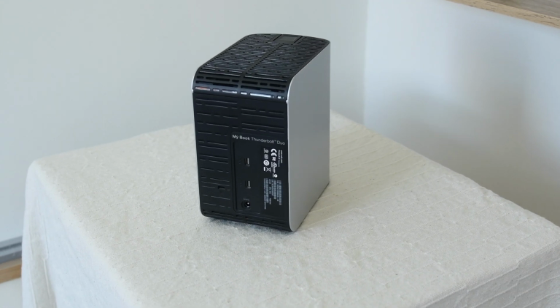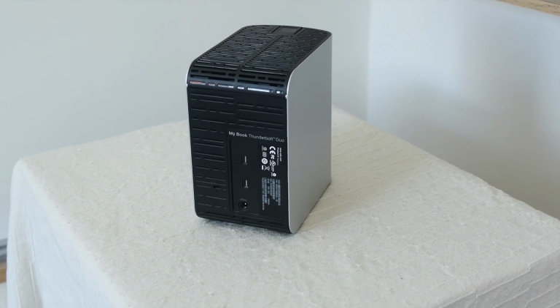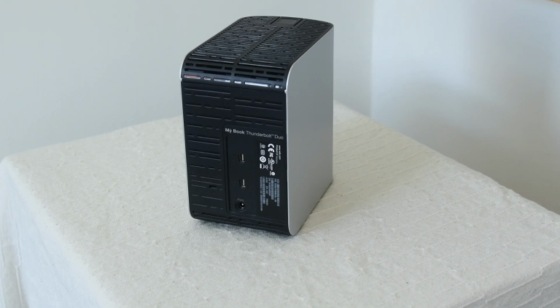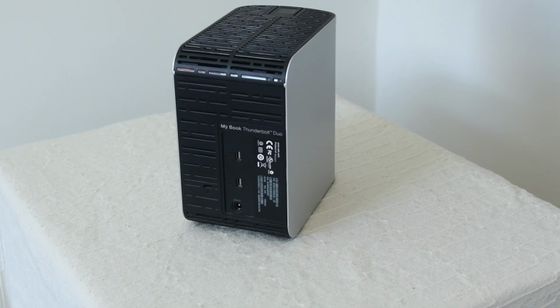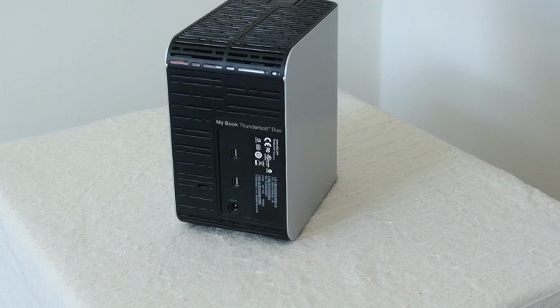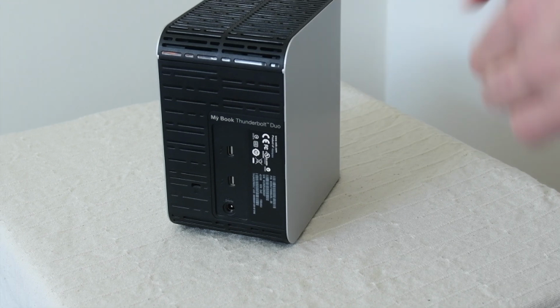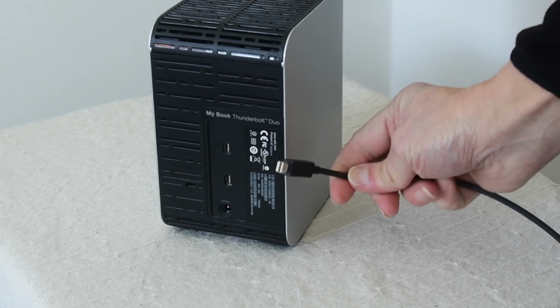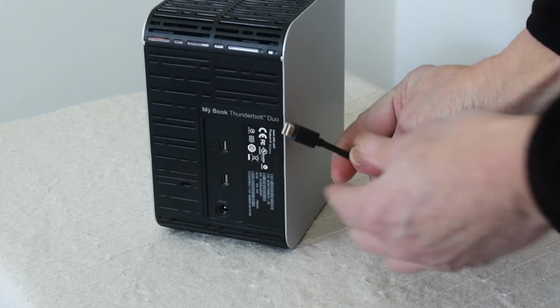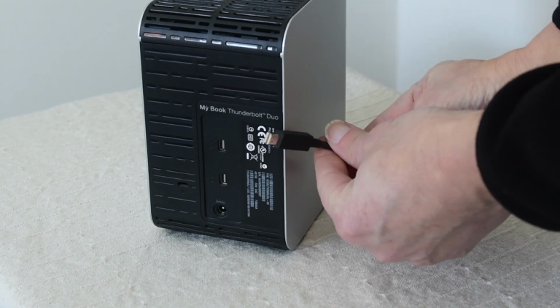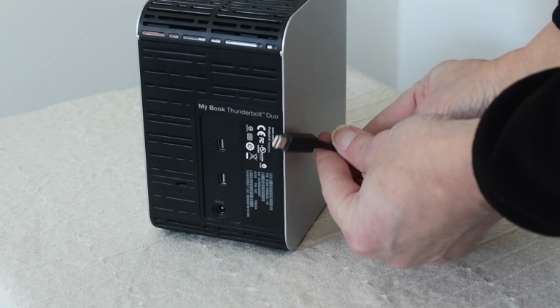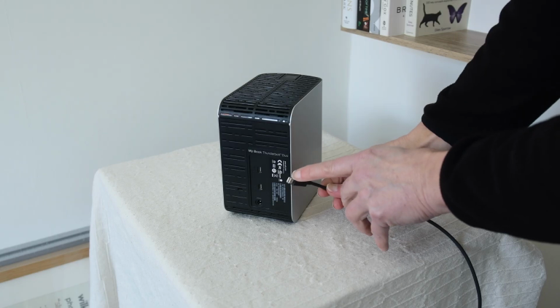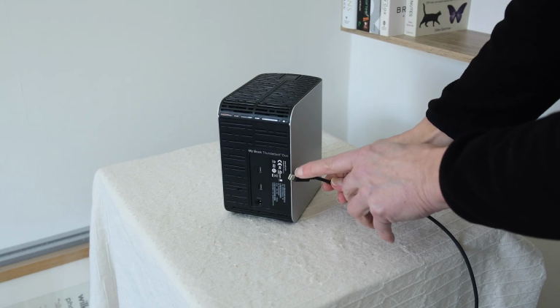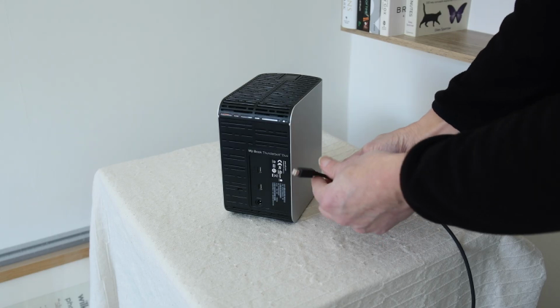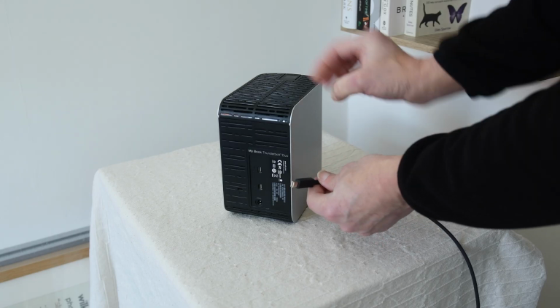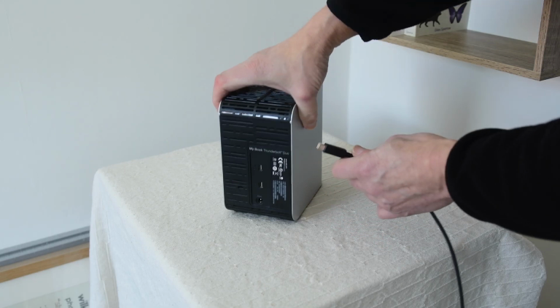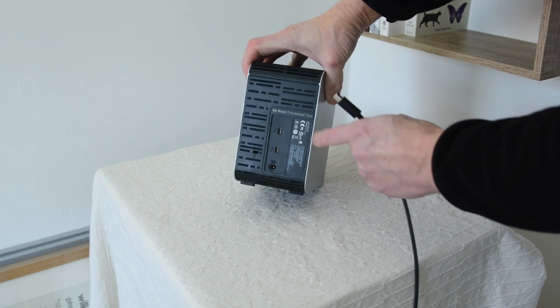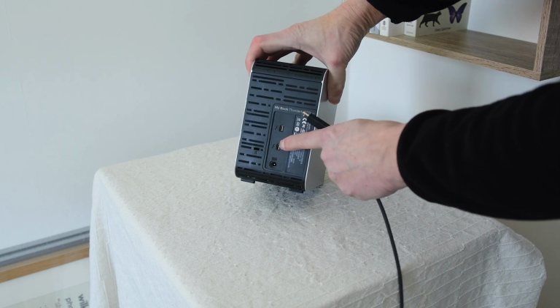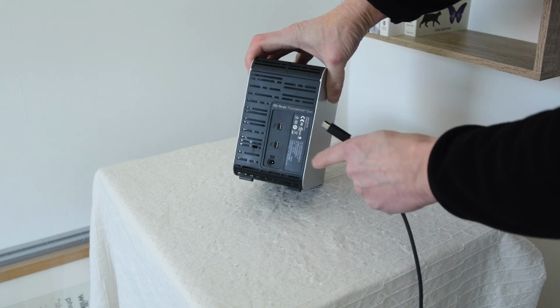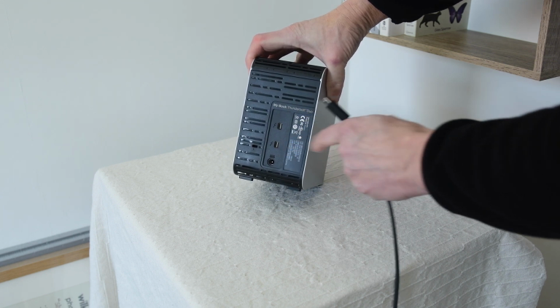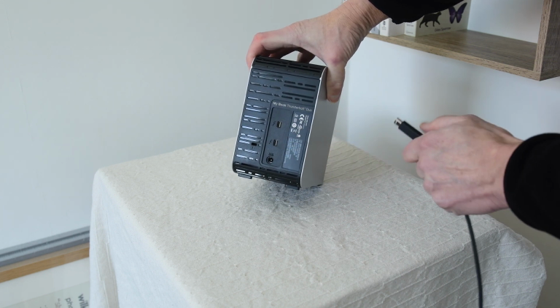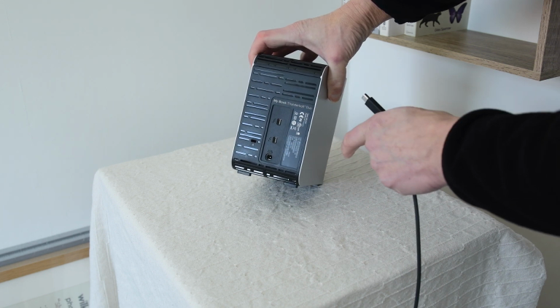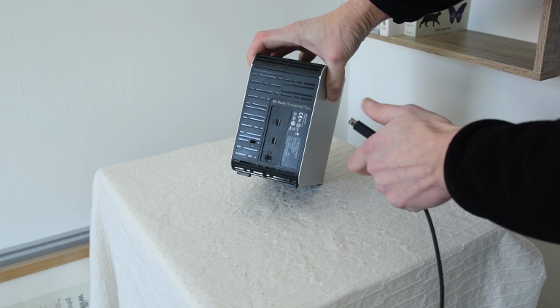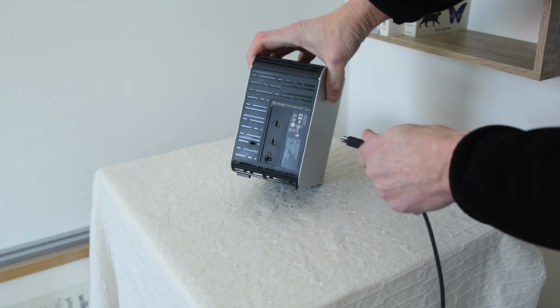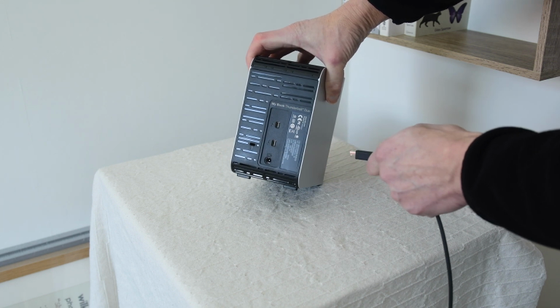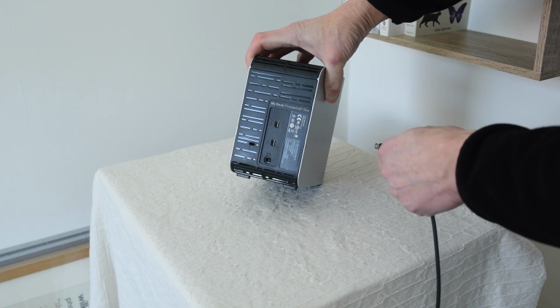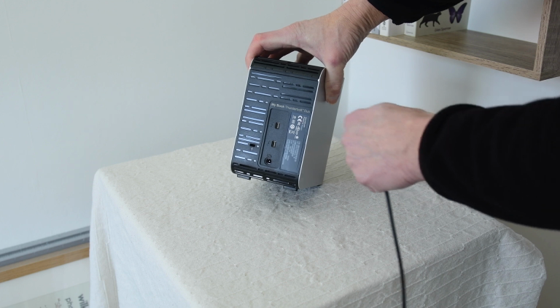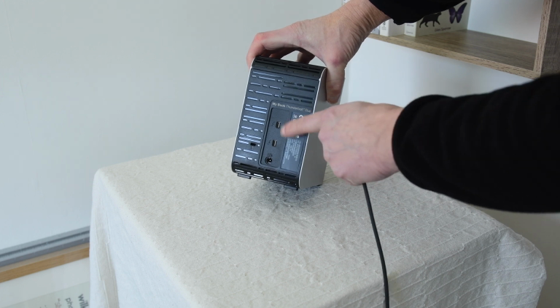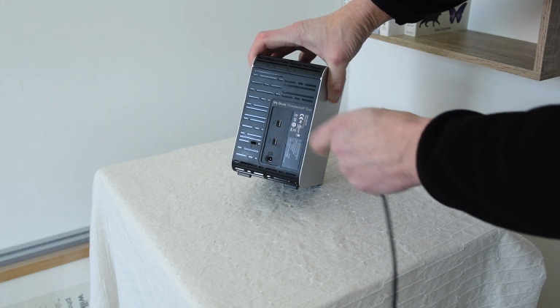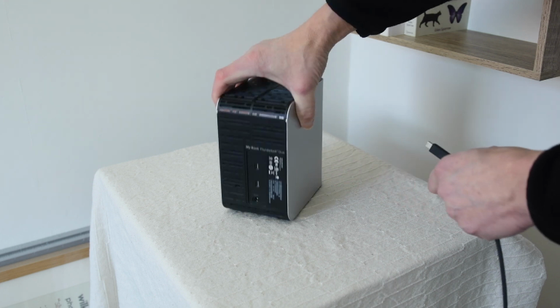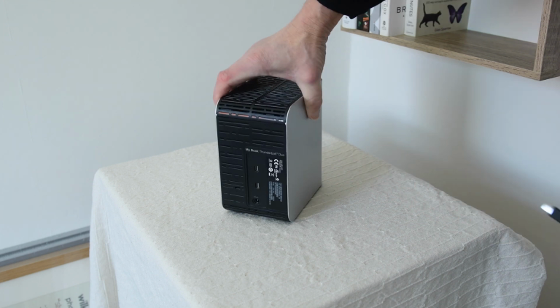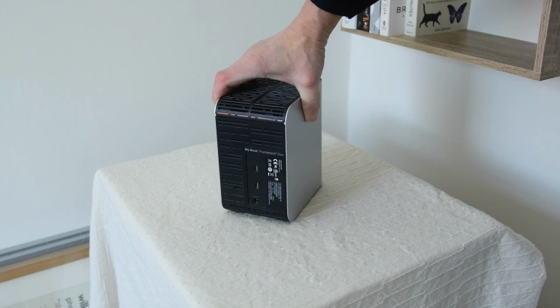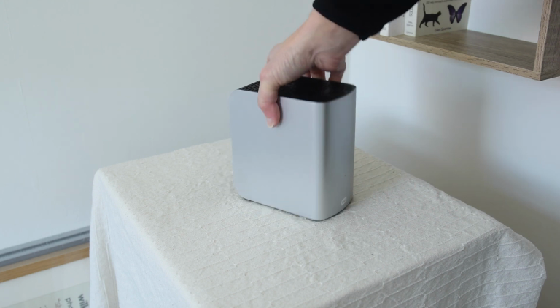Now that's the old Thunderbolt port because this is about five years old. They have replaced it now — they've replaced this with USB-C. So if you're using it on a newer computer, you need to buy an adapter. That's what it's like around the back.